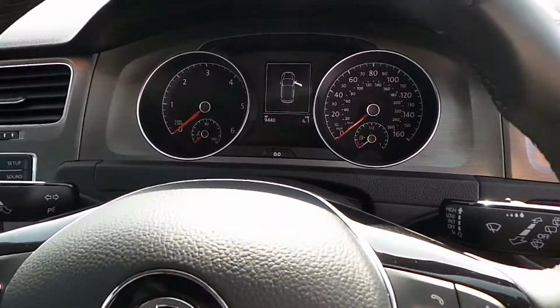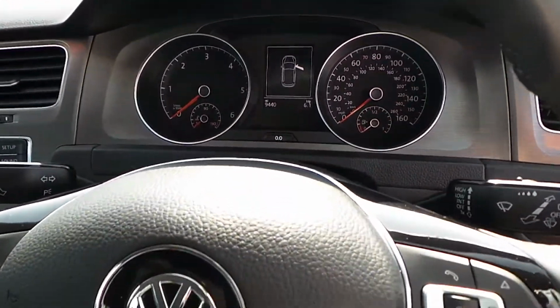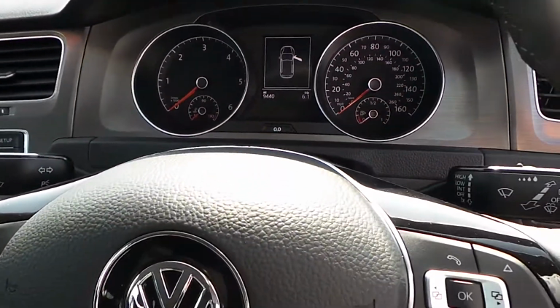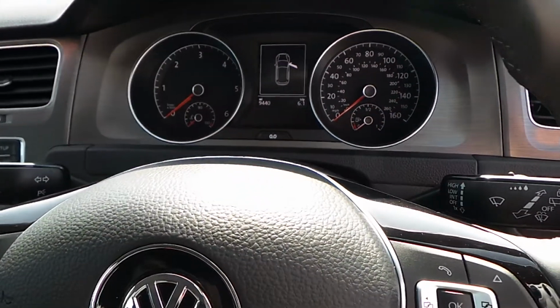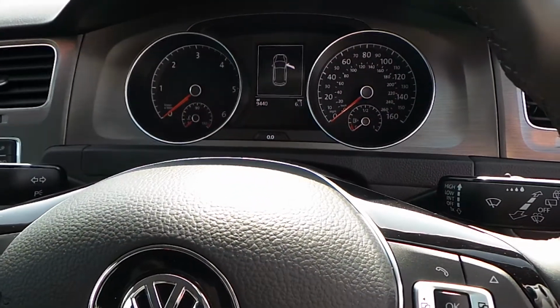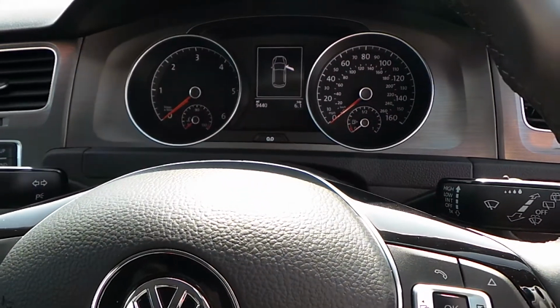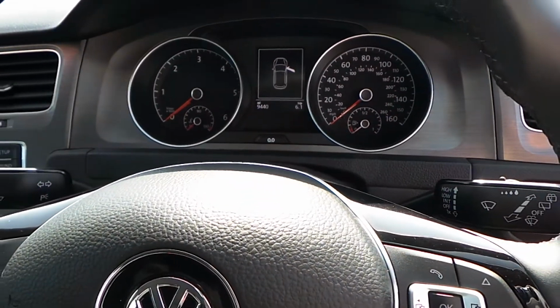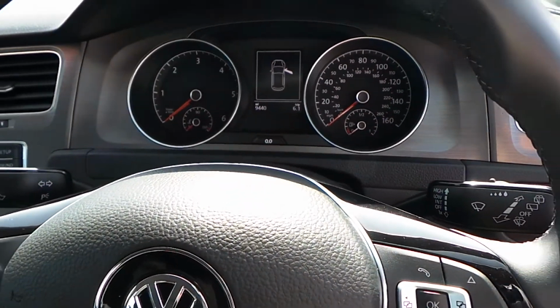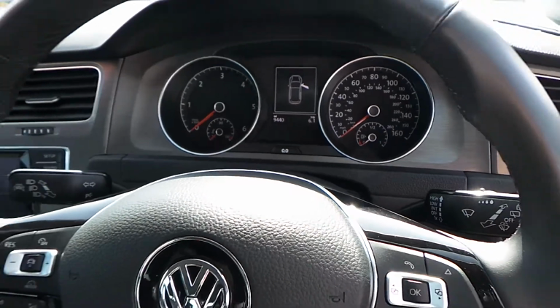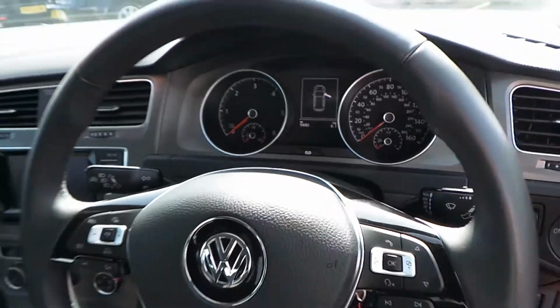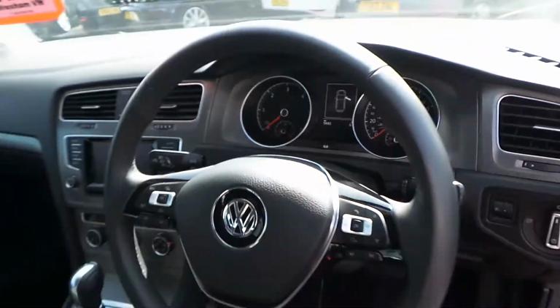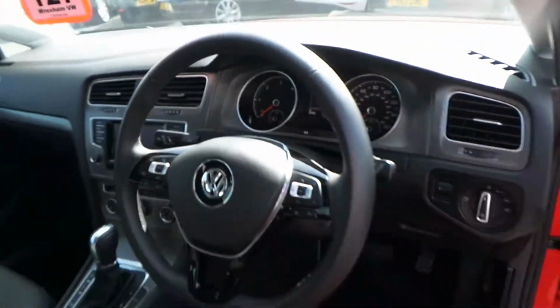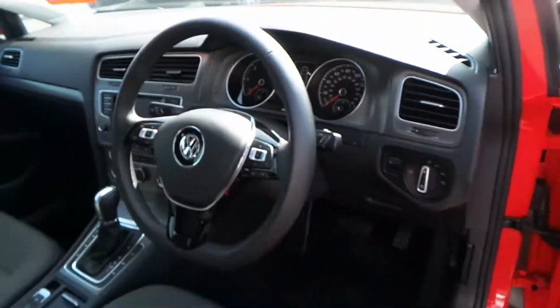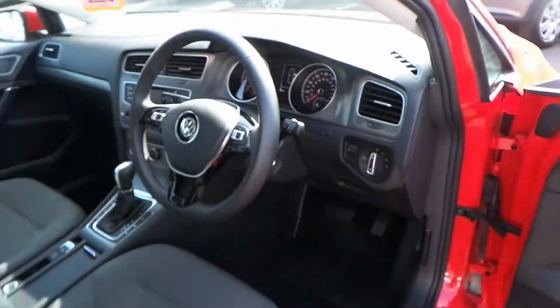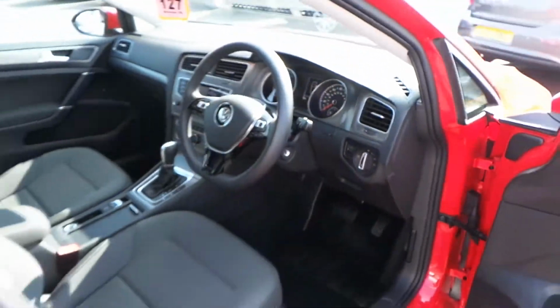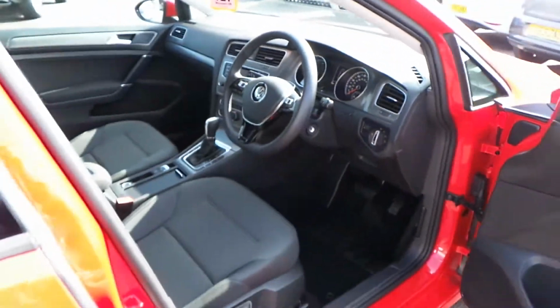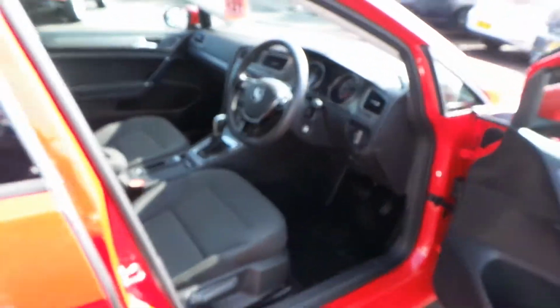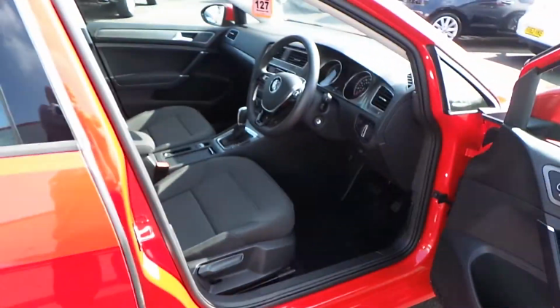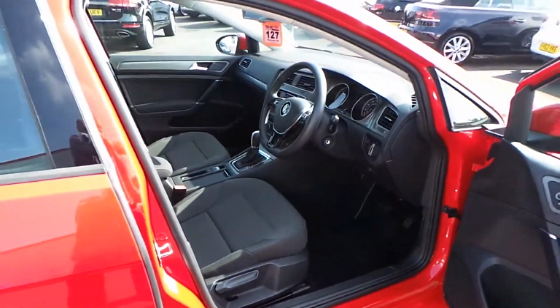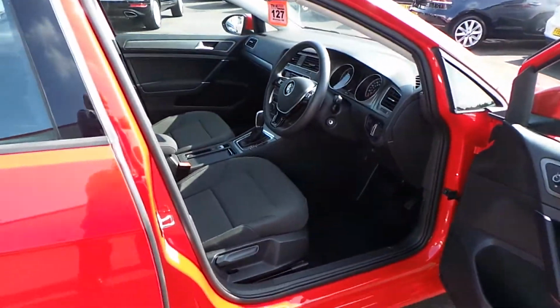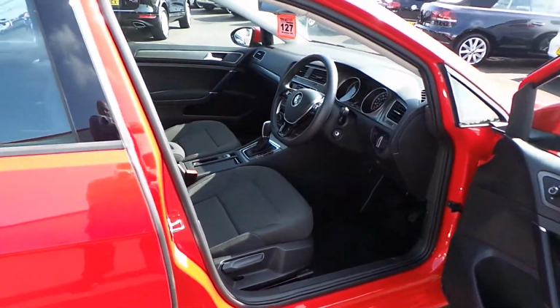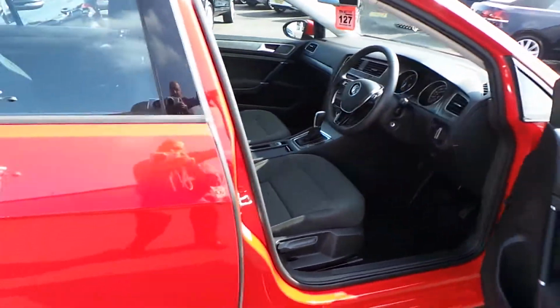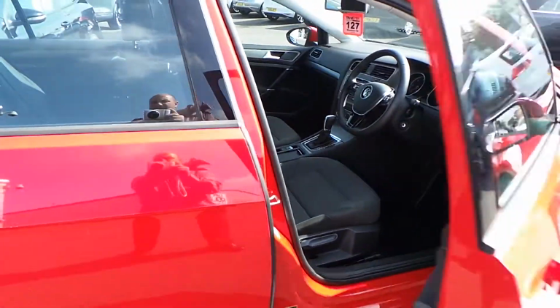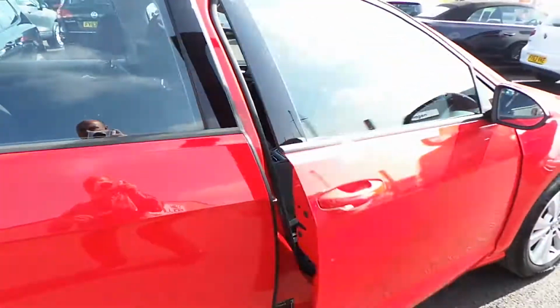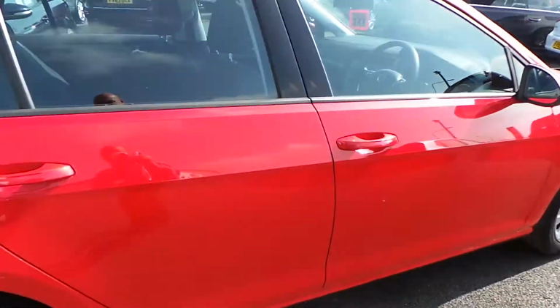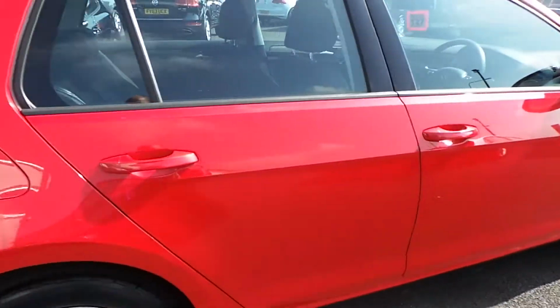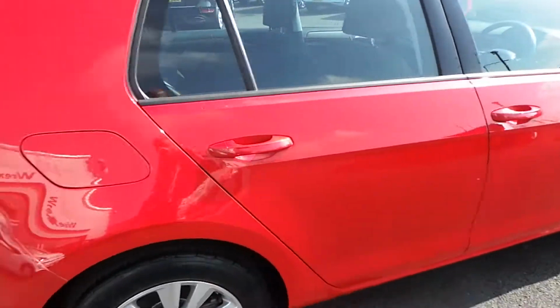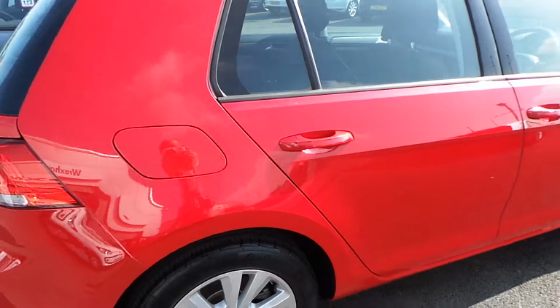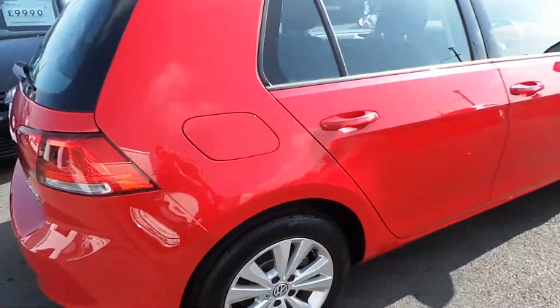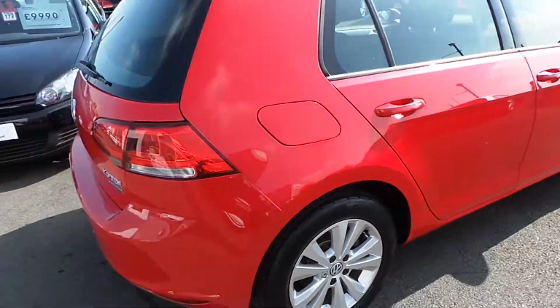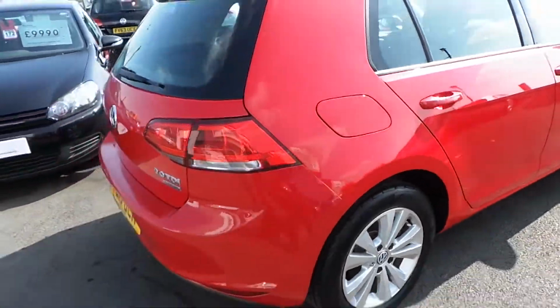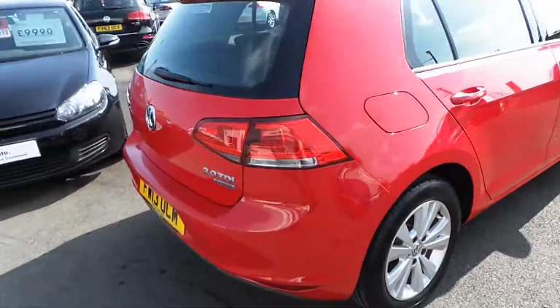The car, as you can see, has done 9,440 miles and also comes with auto headlights, auto-dimming rearview mirror, and rain-sensitive windscreen wipers.